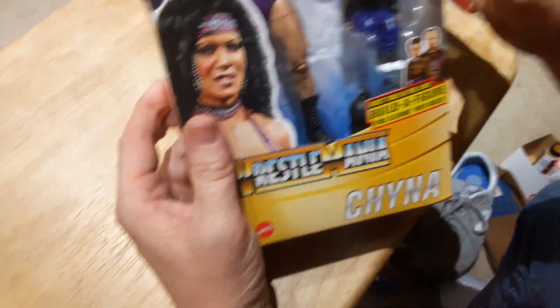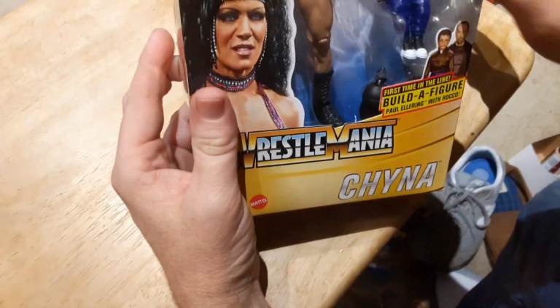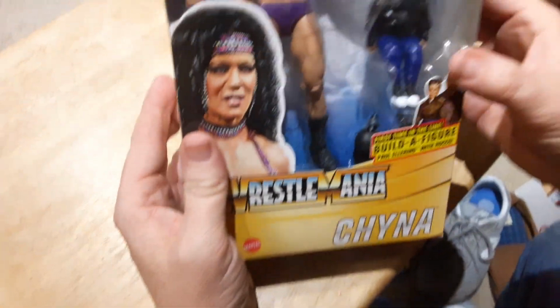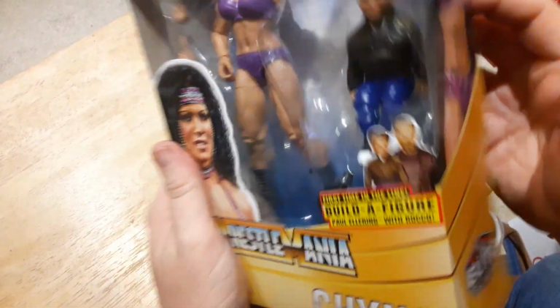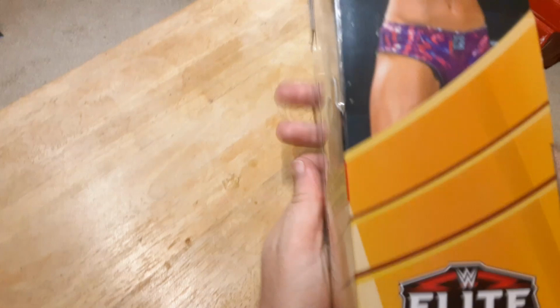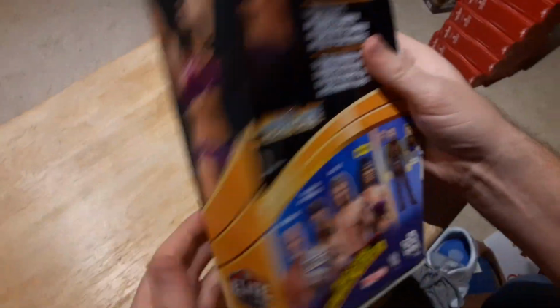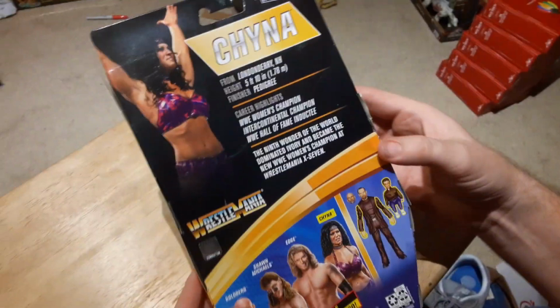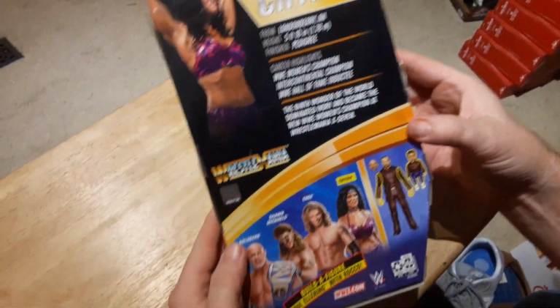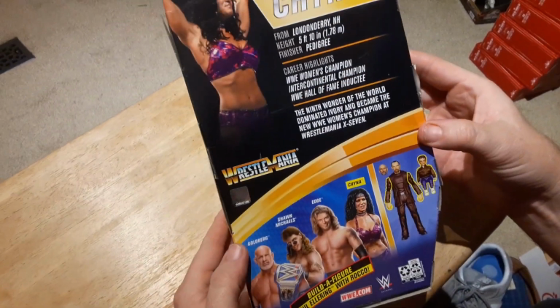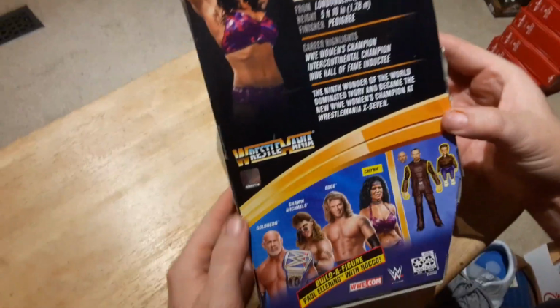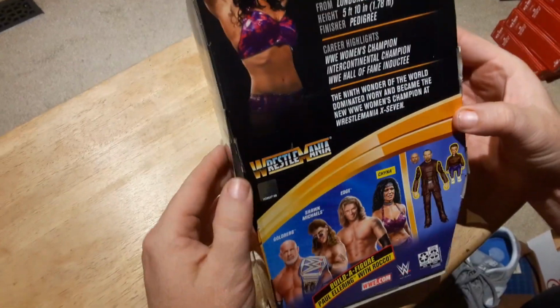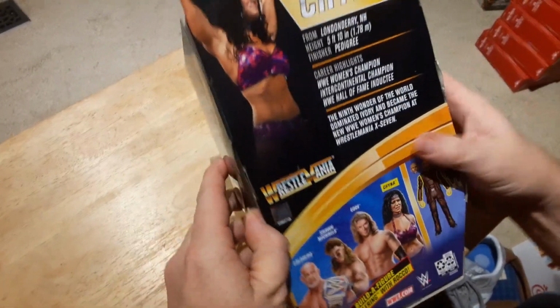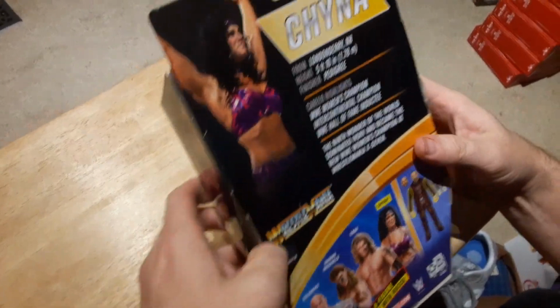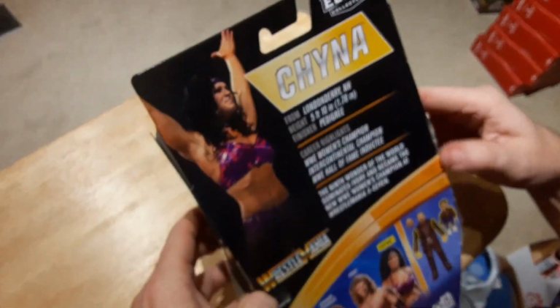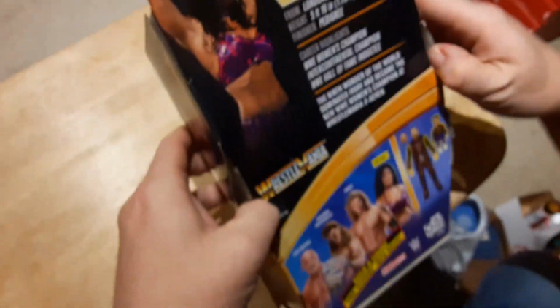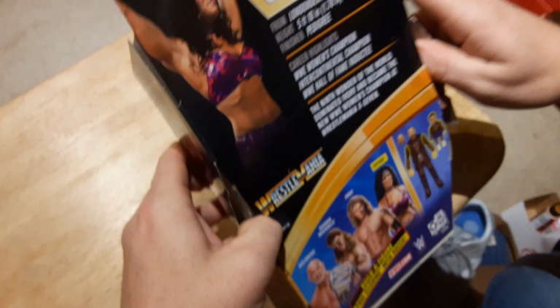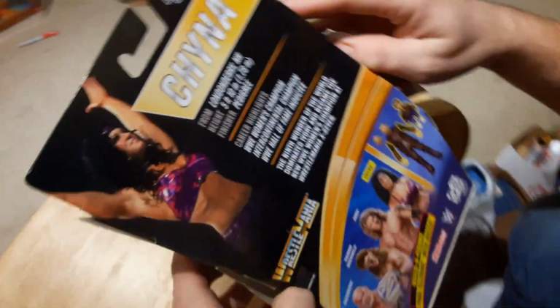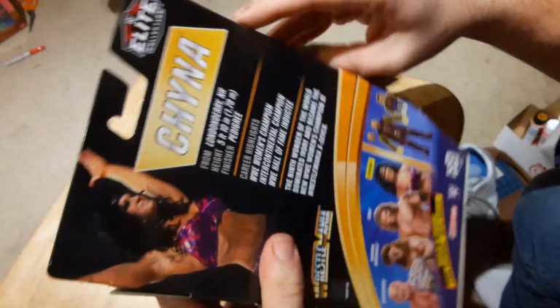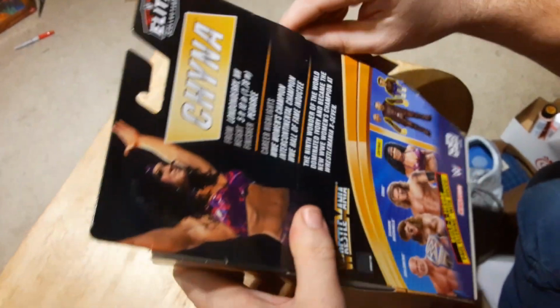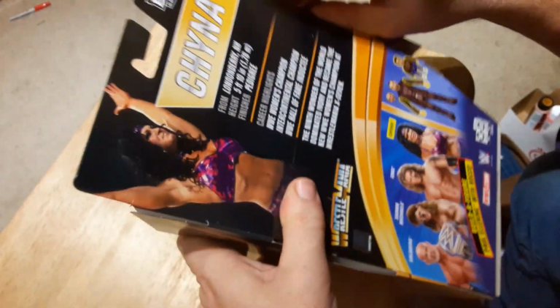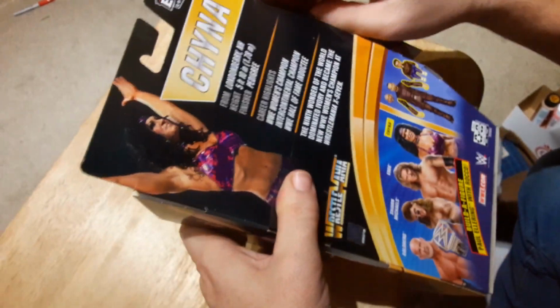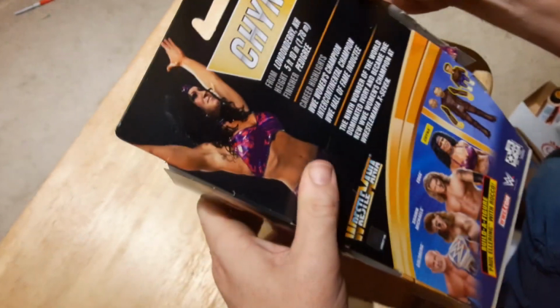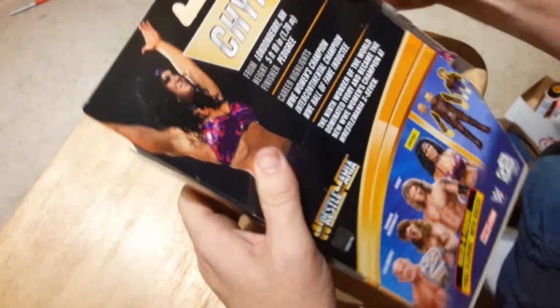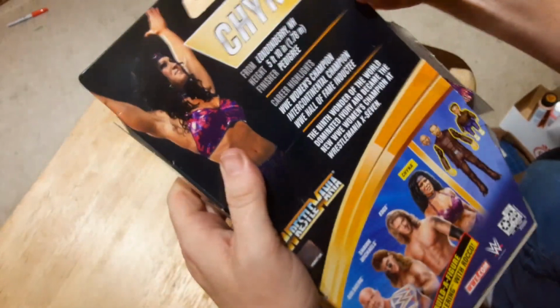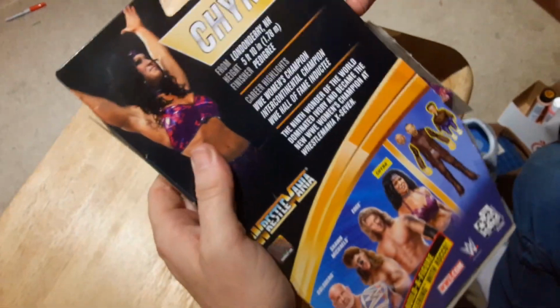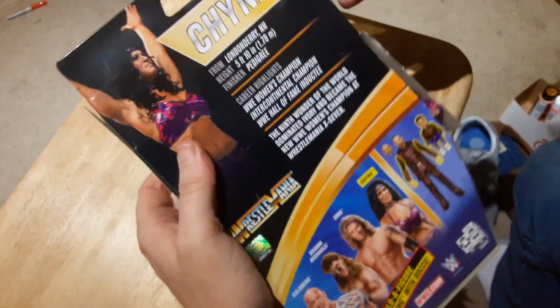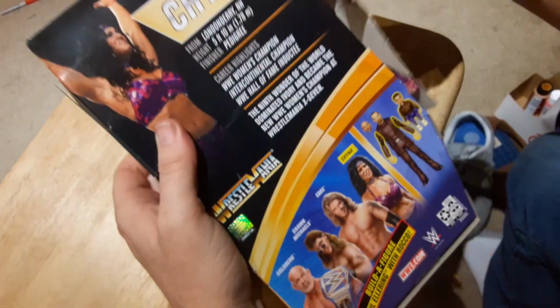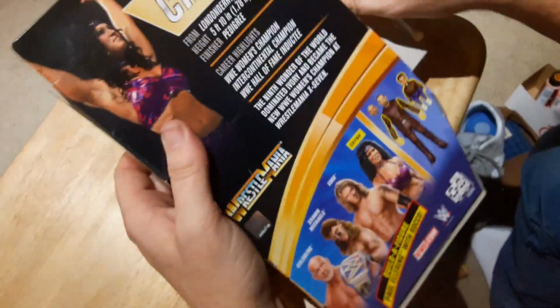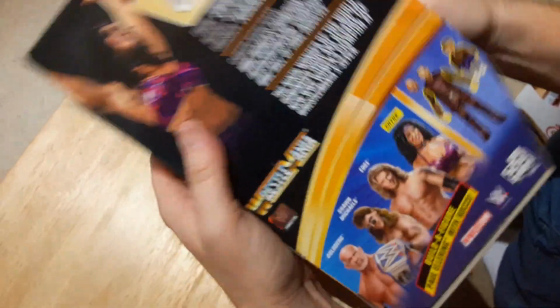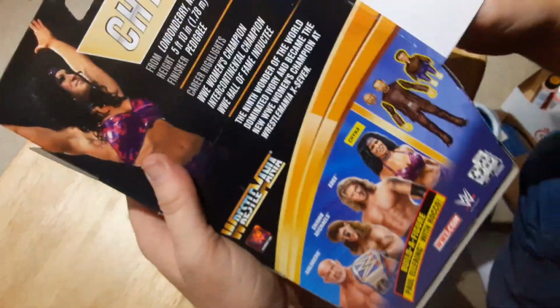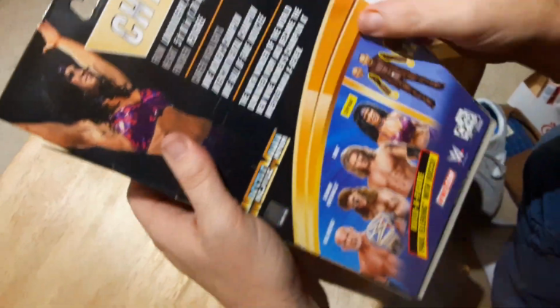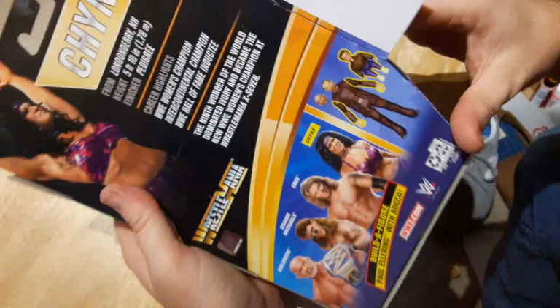You've got Rocco and two of Paul Ellering's arms in this one. It's probably not one we're actually going to get to build, because I have no idea if I've even seen the other ones in our stores.